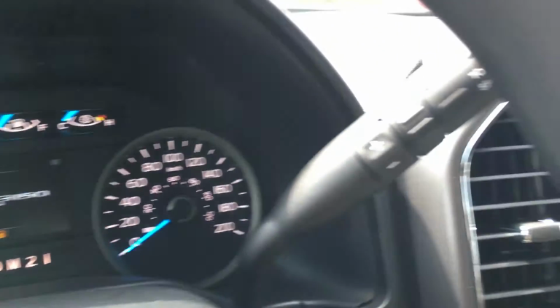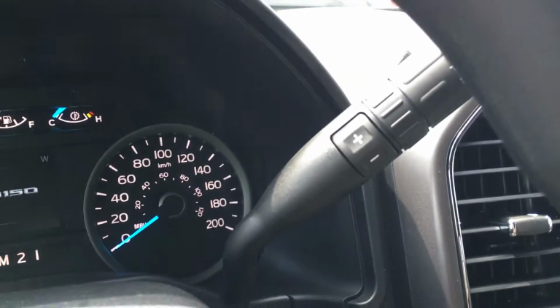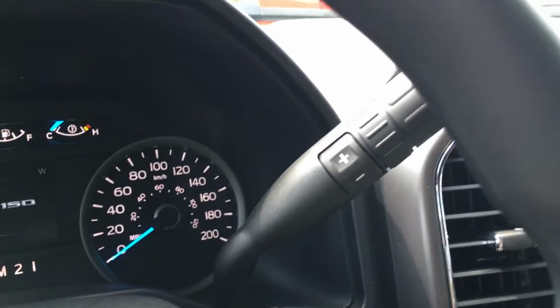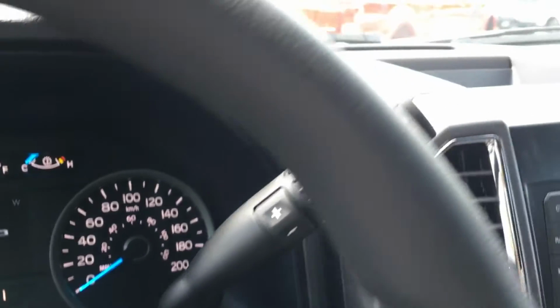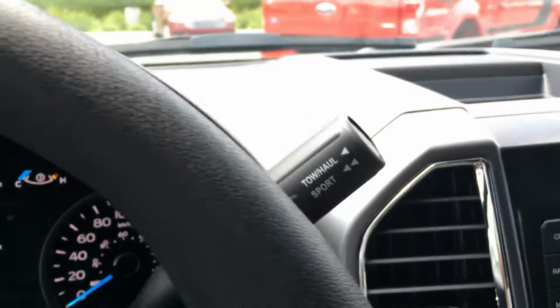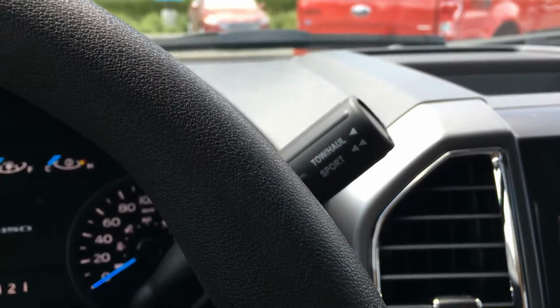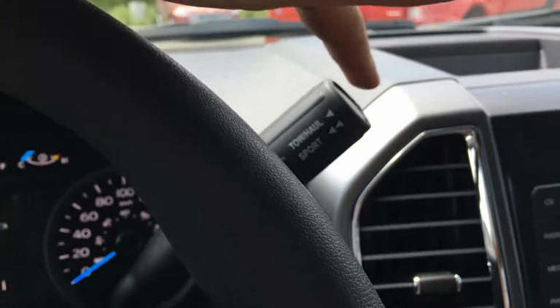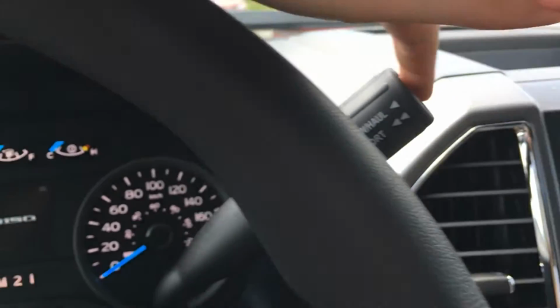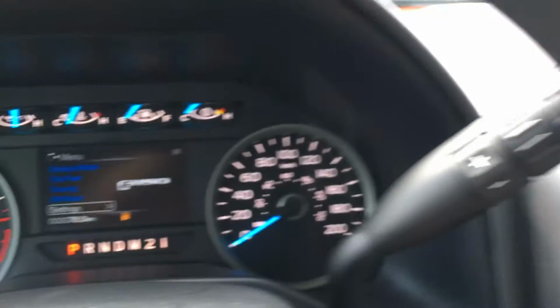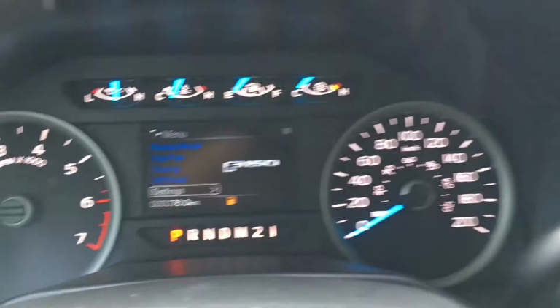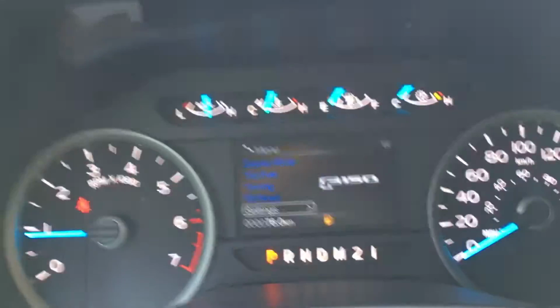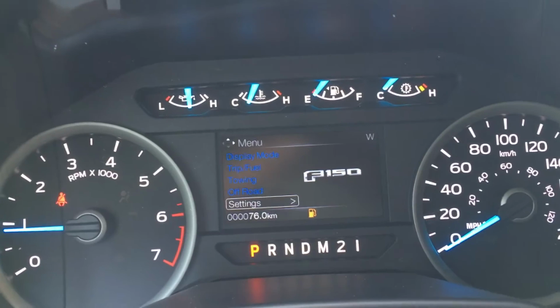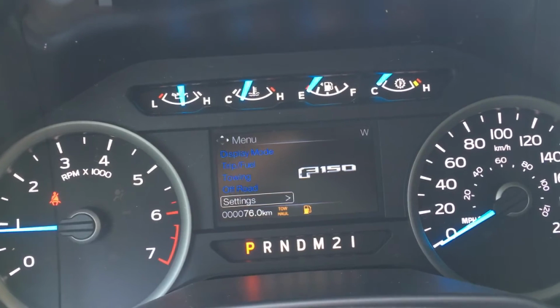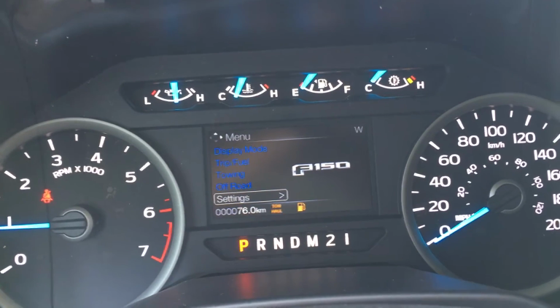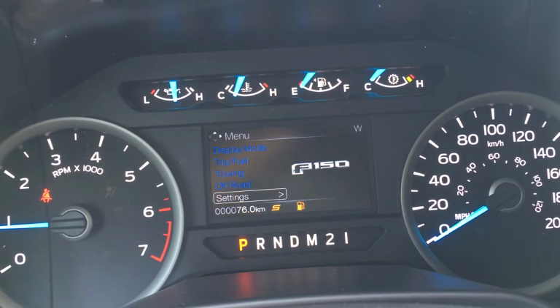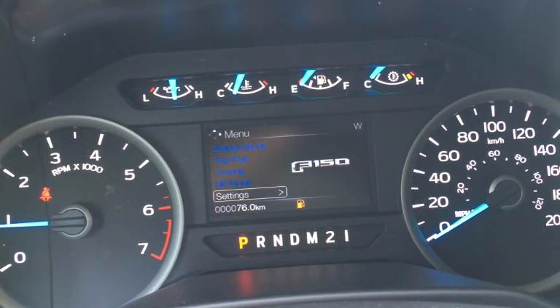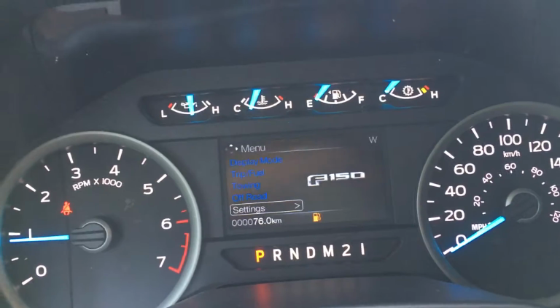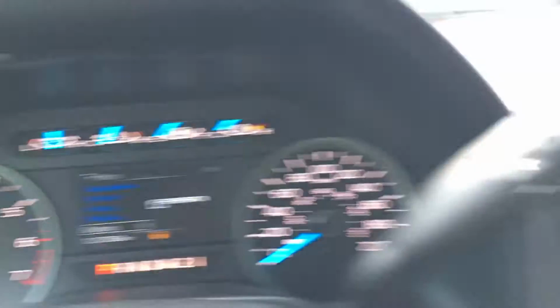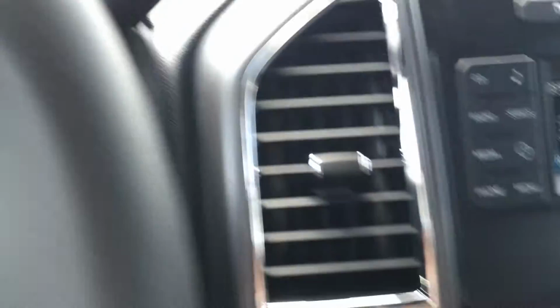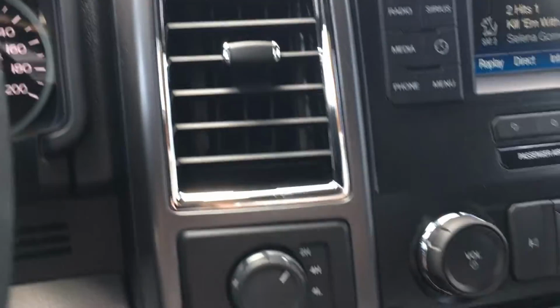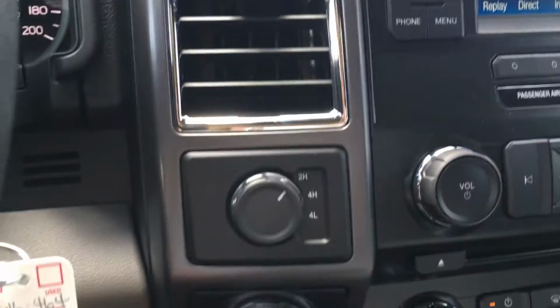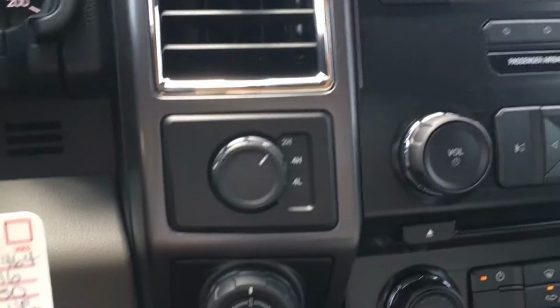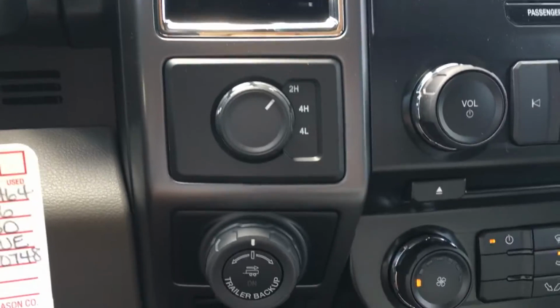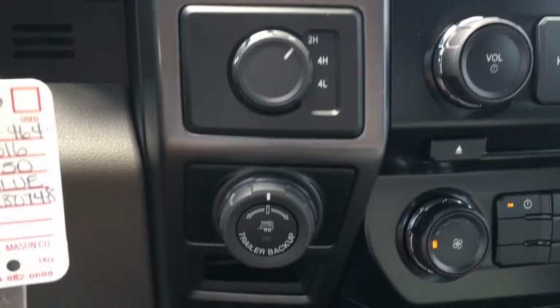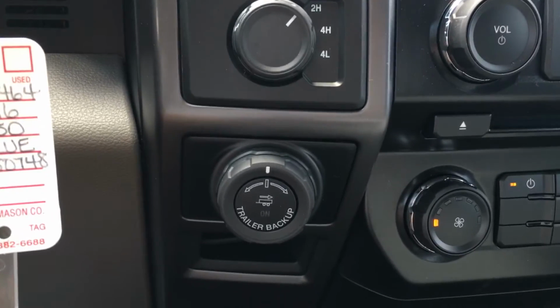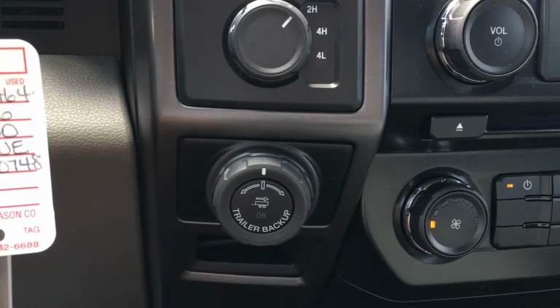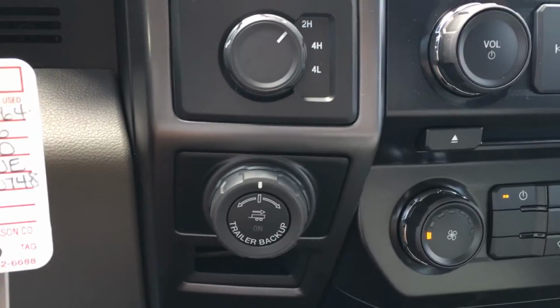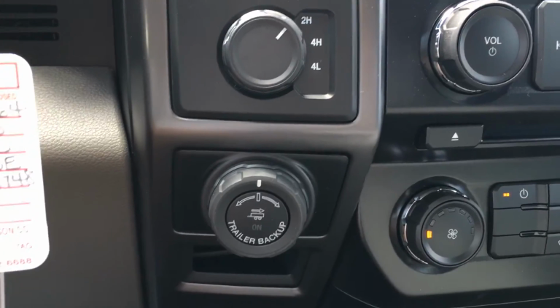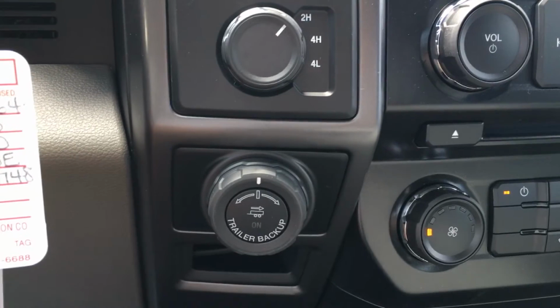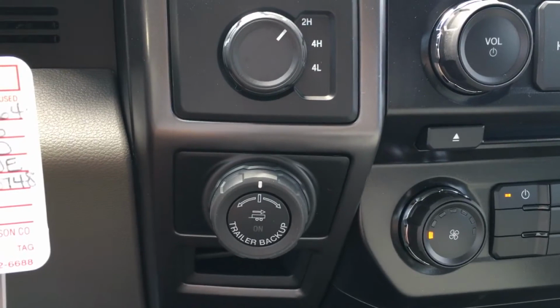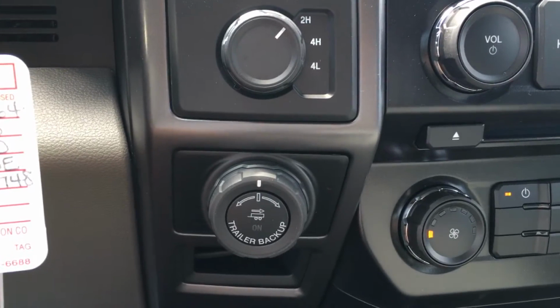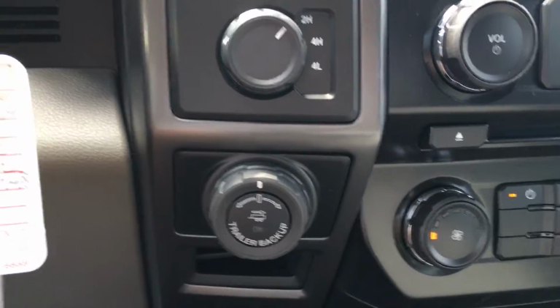It is a select shift automatic transmission with tow haul and sport mode. Pressing this button, you'll see it on the dash — tow haul, sport, and off. At the steering wheel, you'll have the 4x4 as well as pro trailer backup, which makes backing up a trailer as easy as turning that knob.